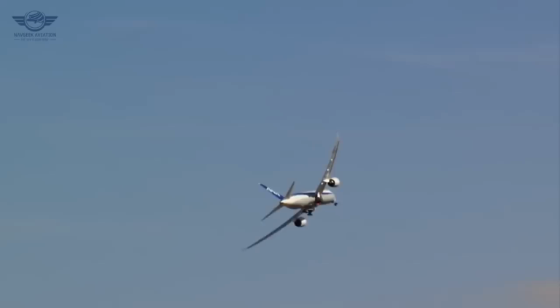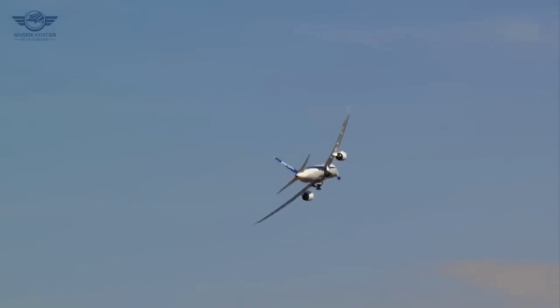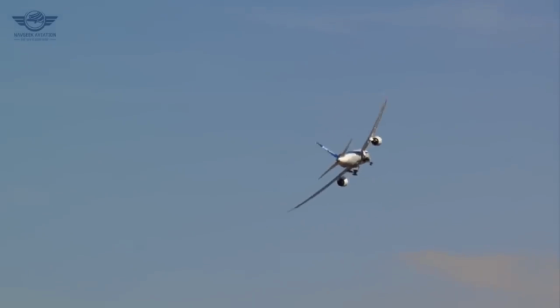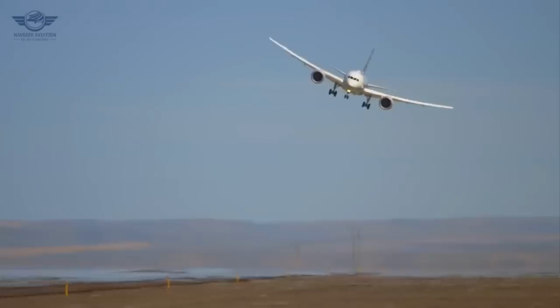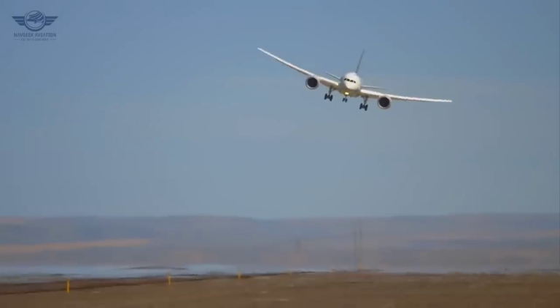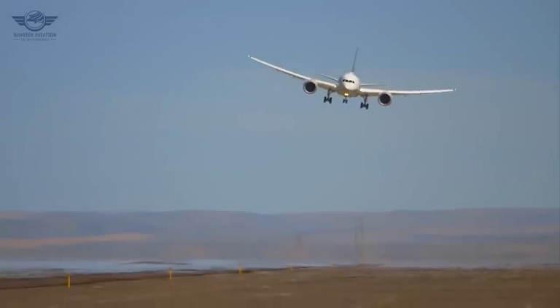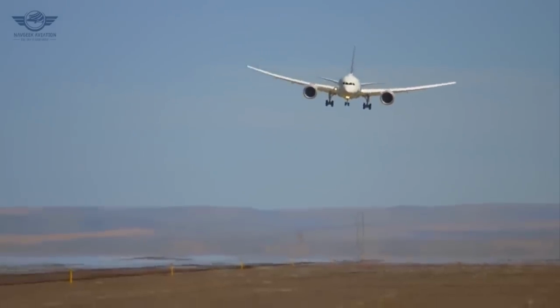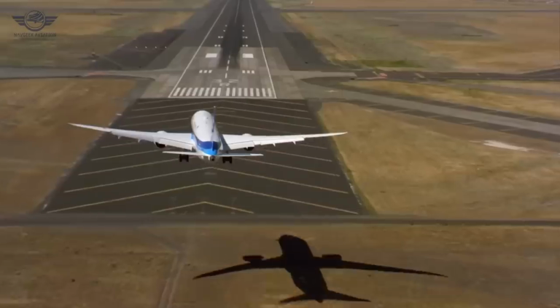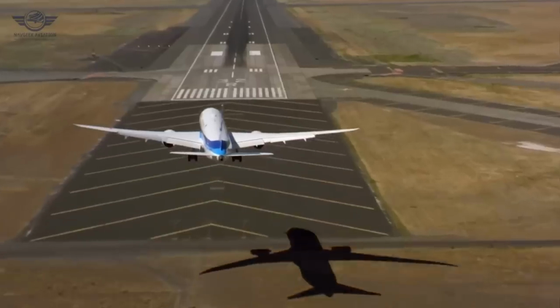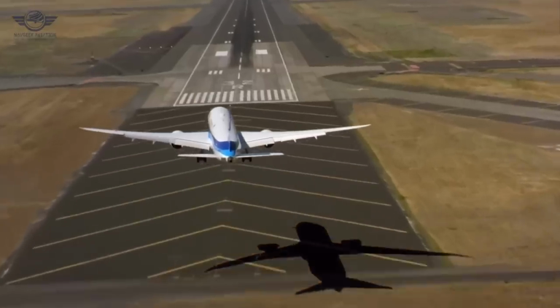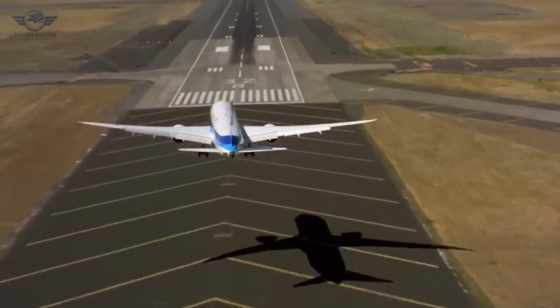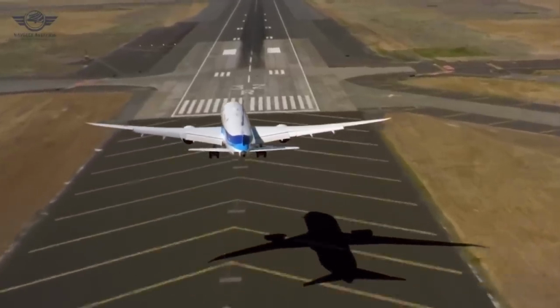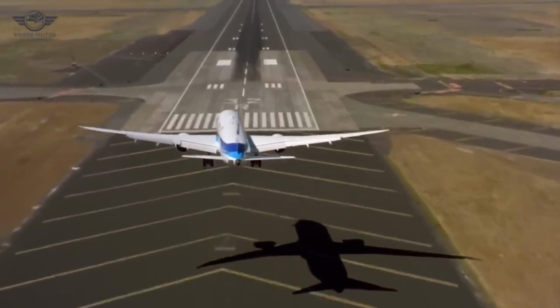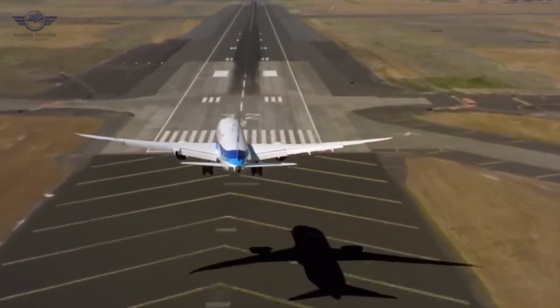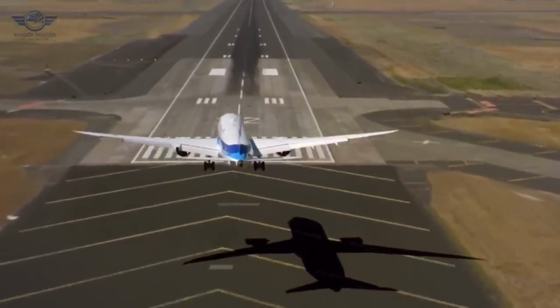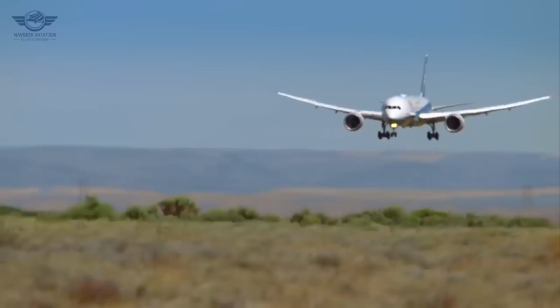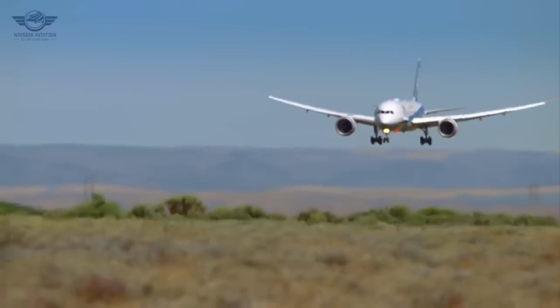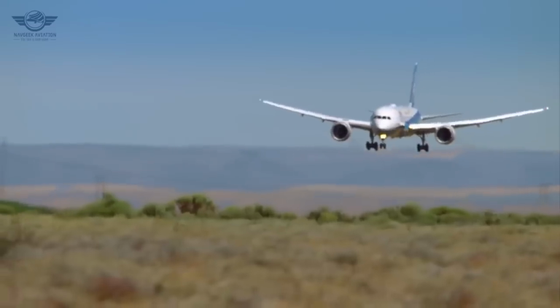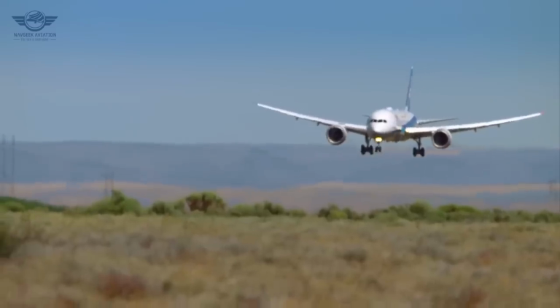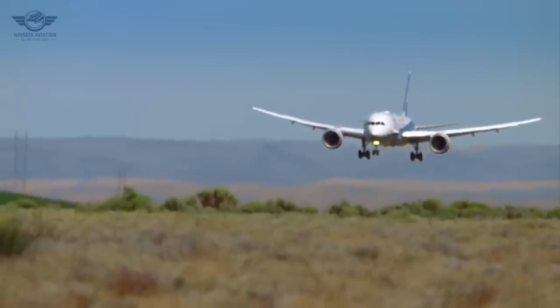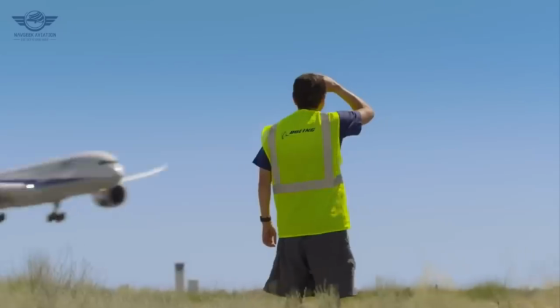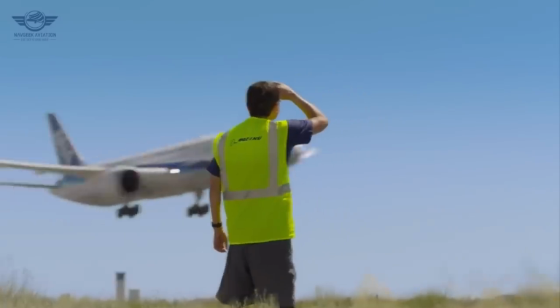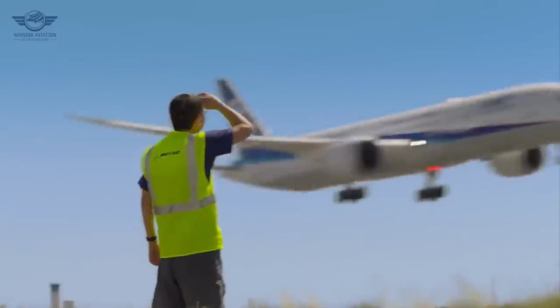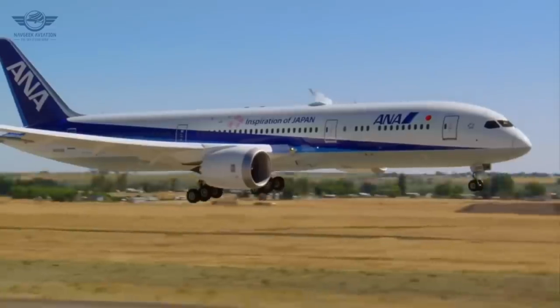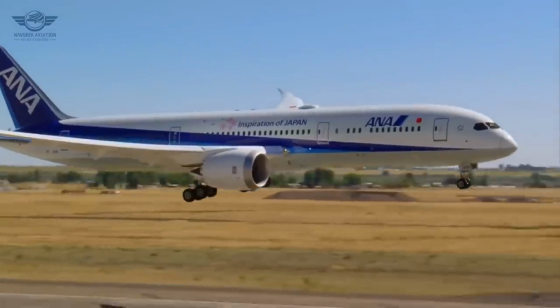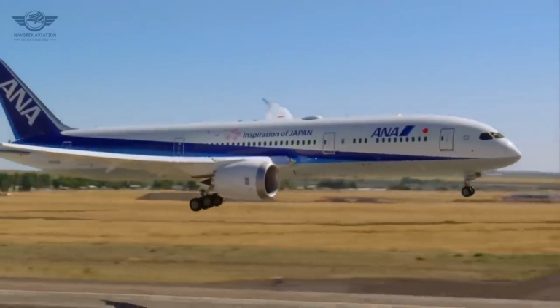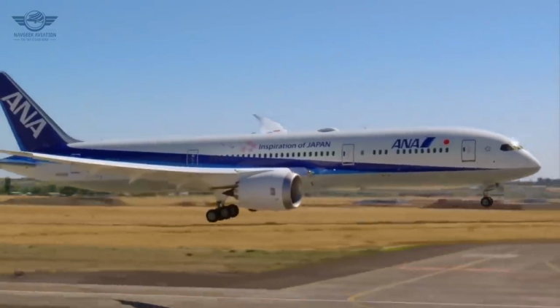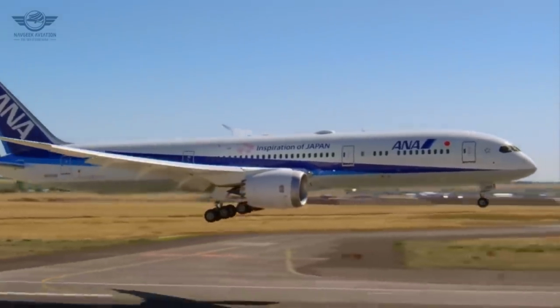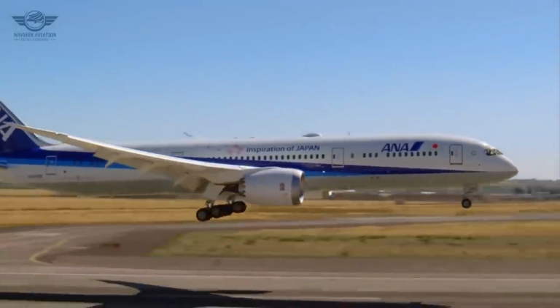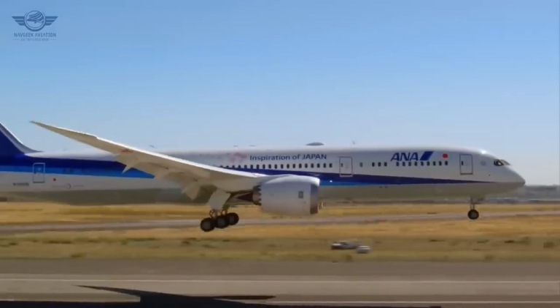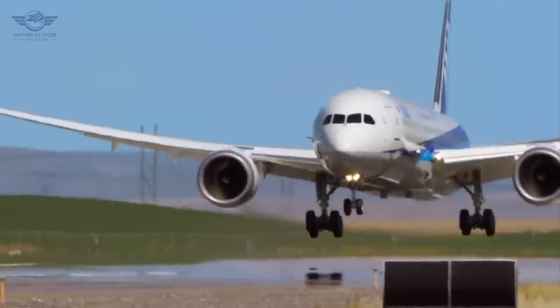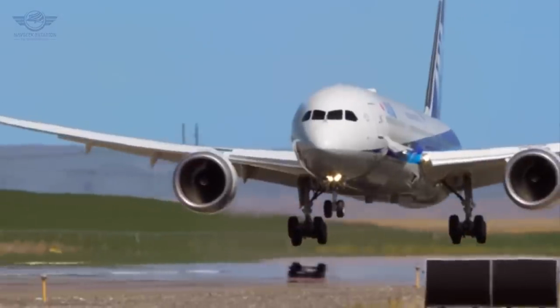That was a brief overview of the 787-10 and why airlines would consider welcoming it into their fleet. If you have any further information to add, share it in the comments below. Like and subscribe if you enjoyed this video, and I hope to see you in the next one.